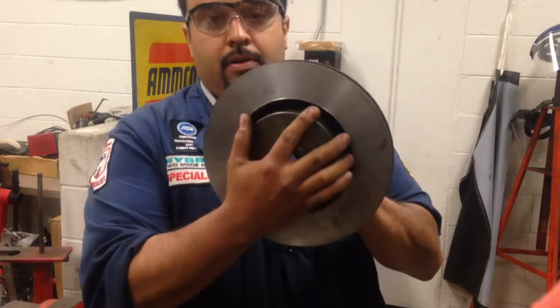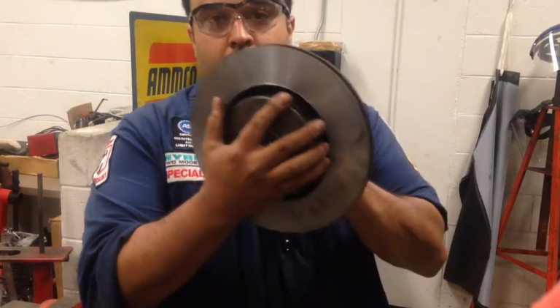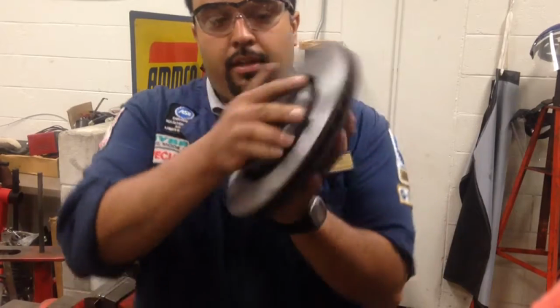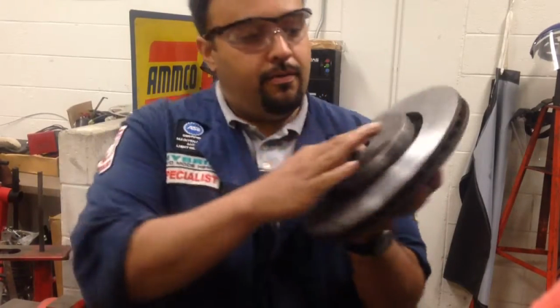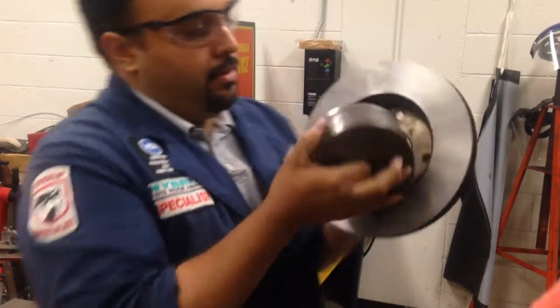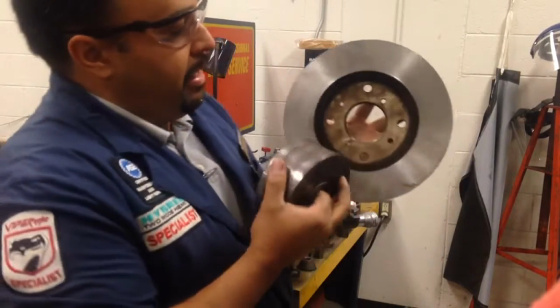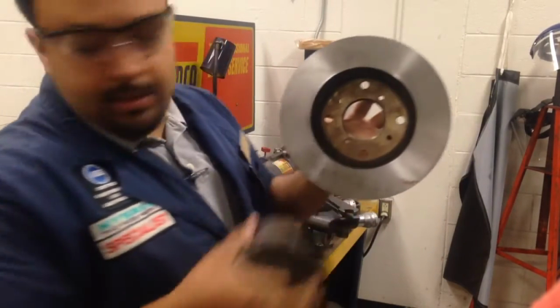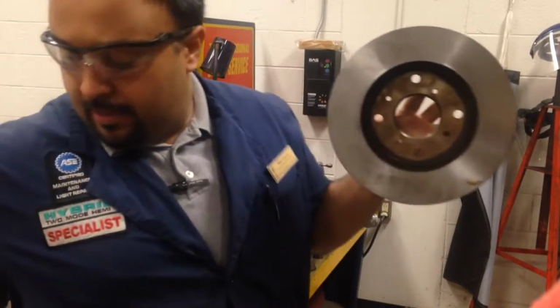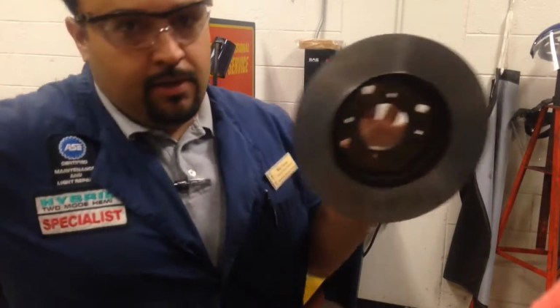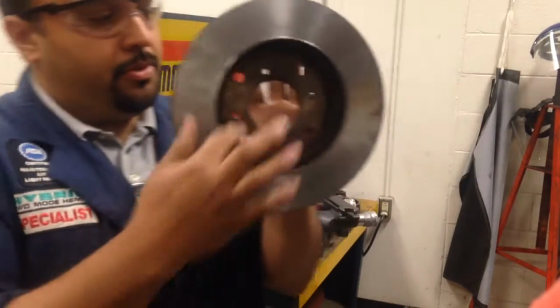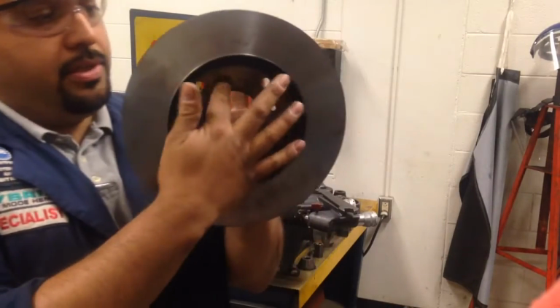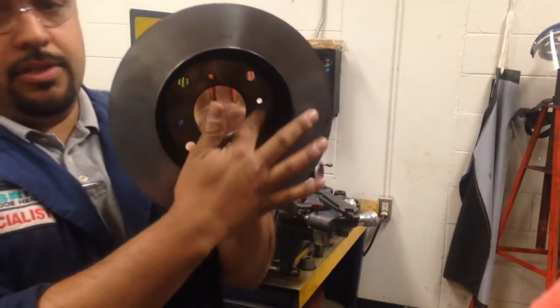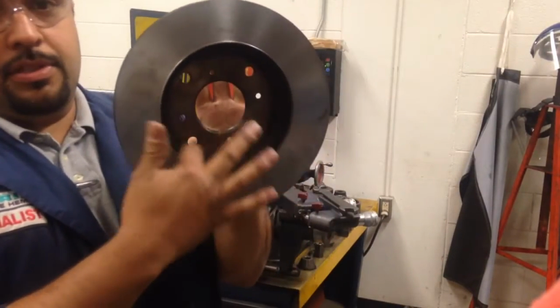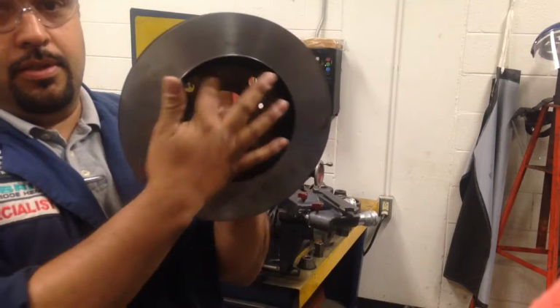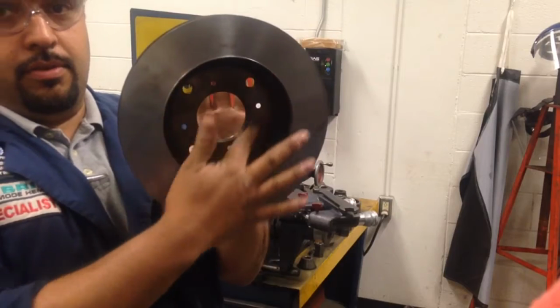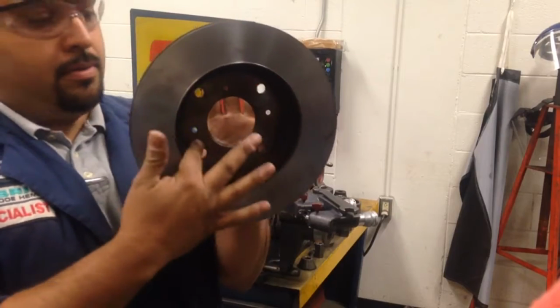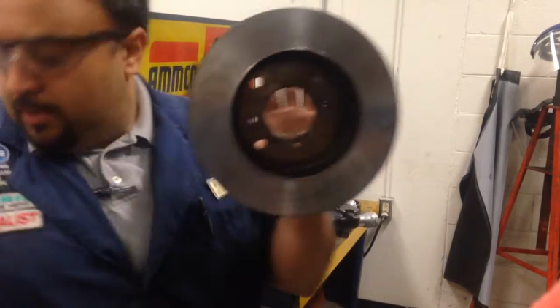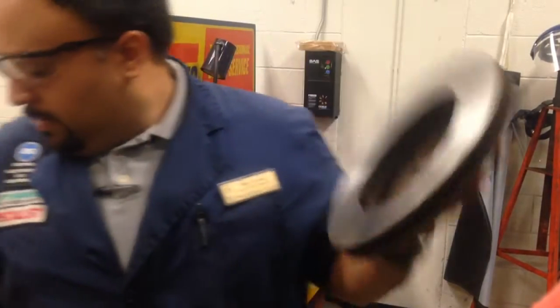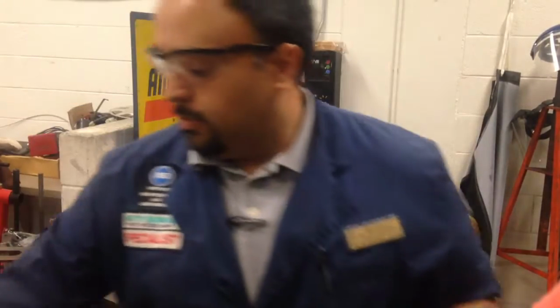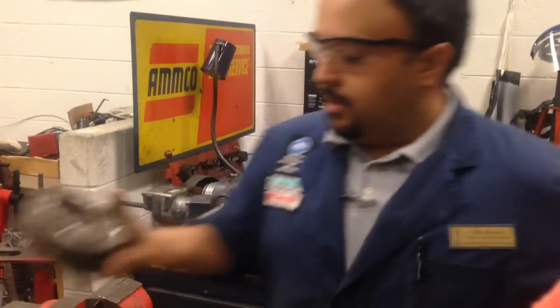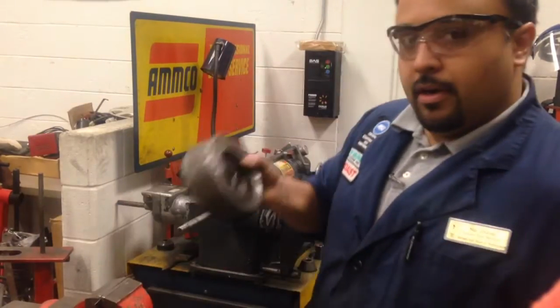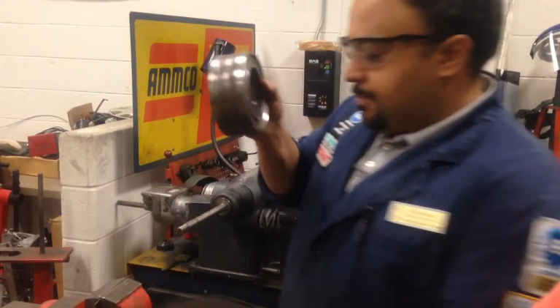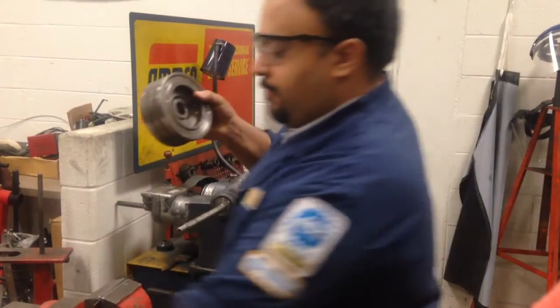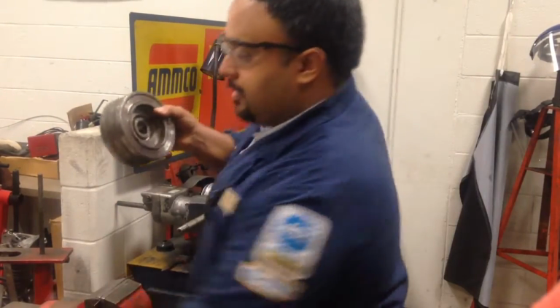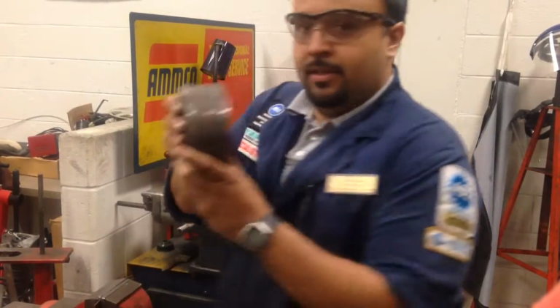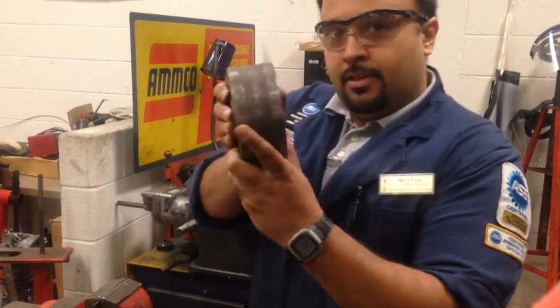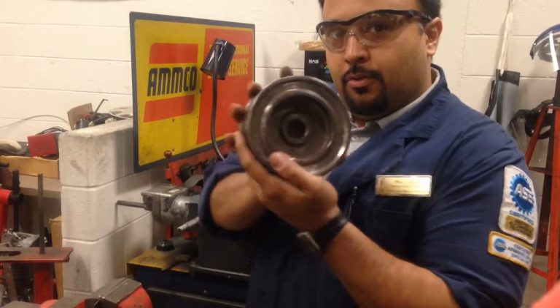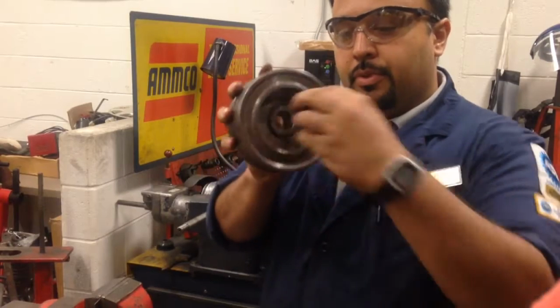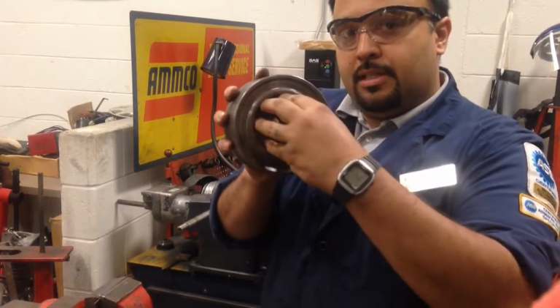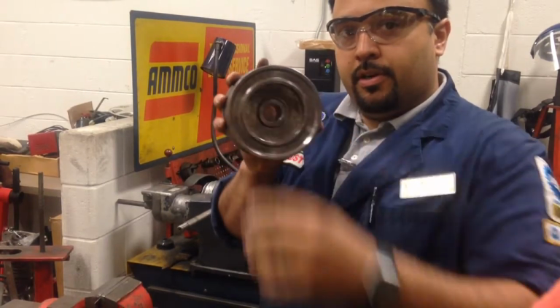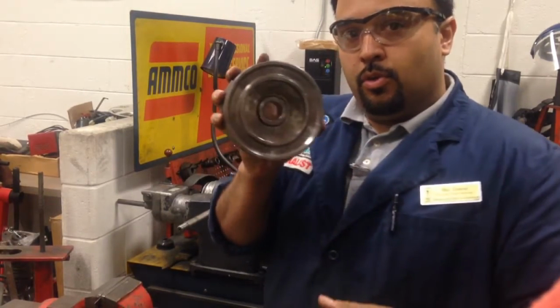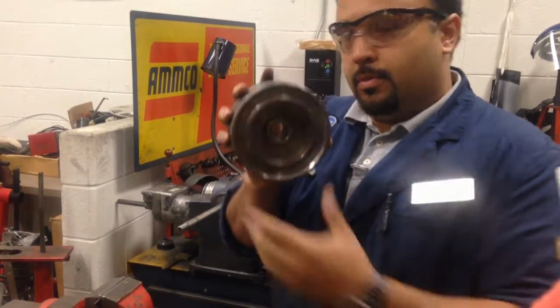You need to have one that'll make contact with the rear section where the studs go through. We'll set our adapter on first with the recessed part towards the rotor.